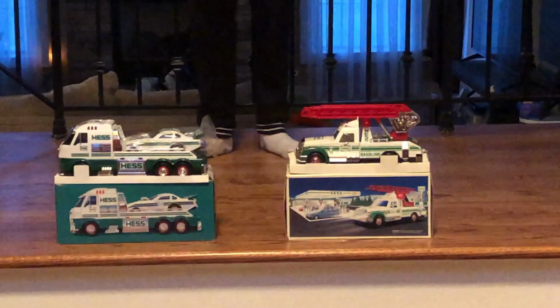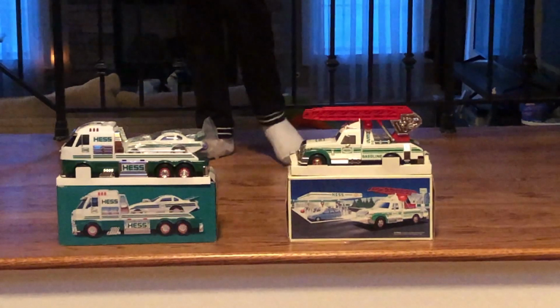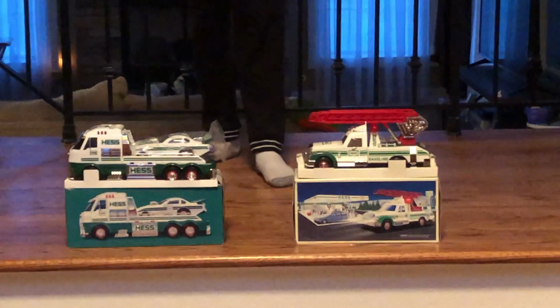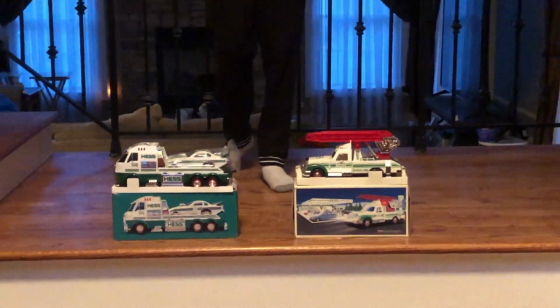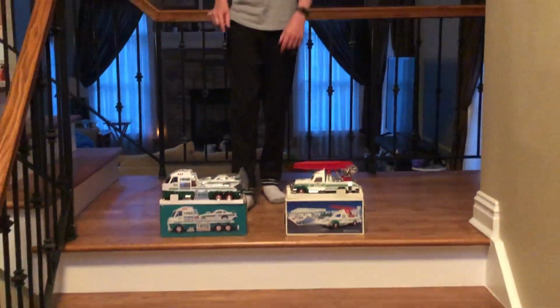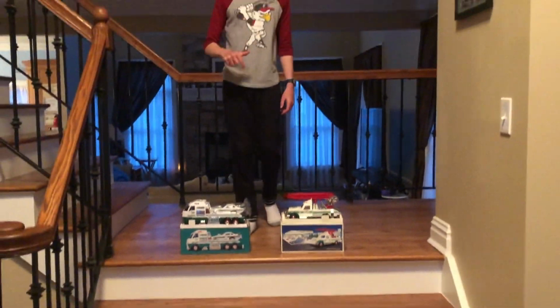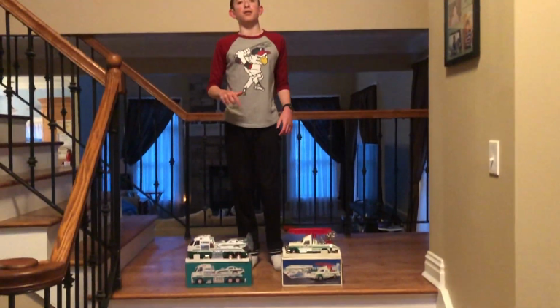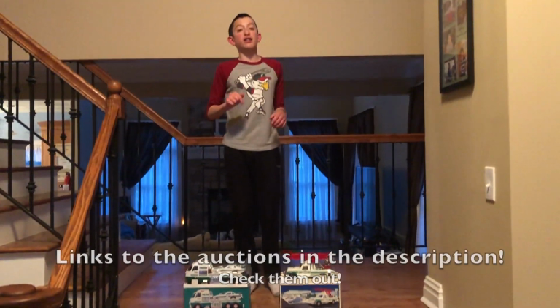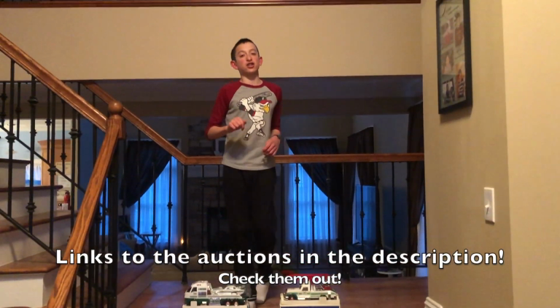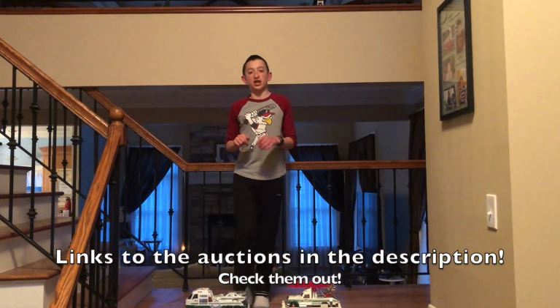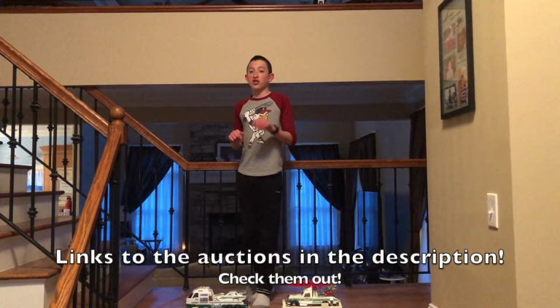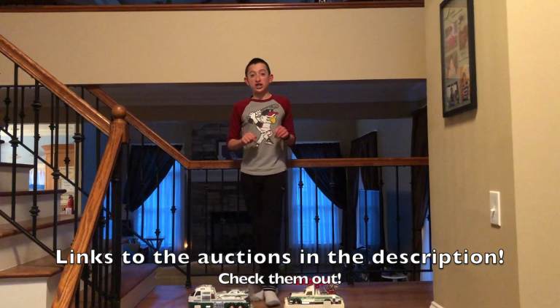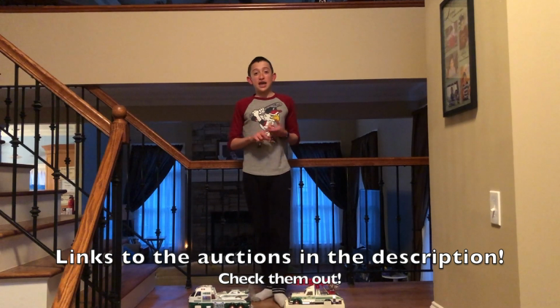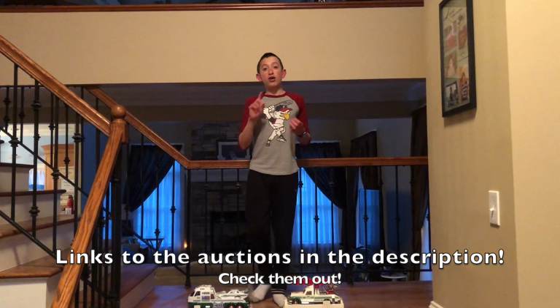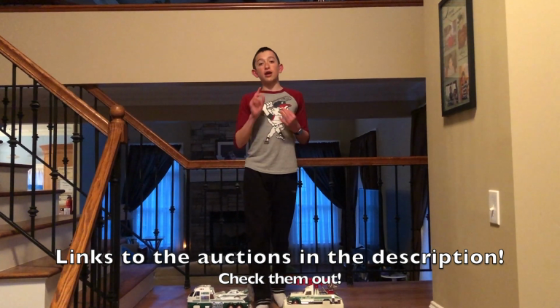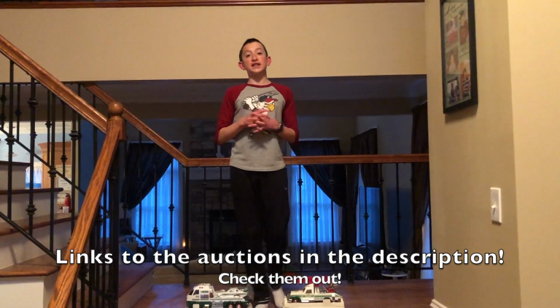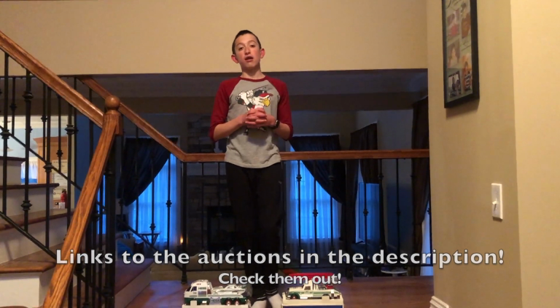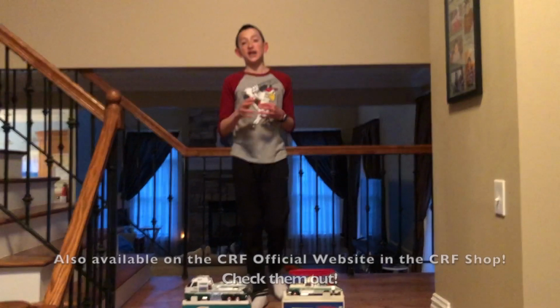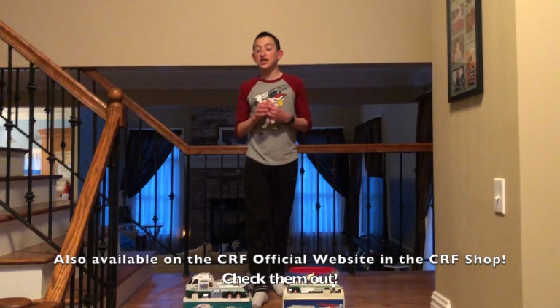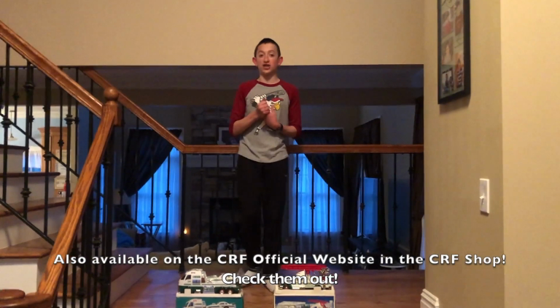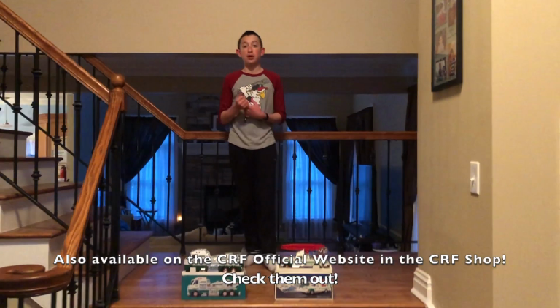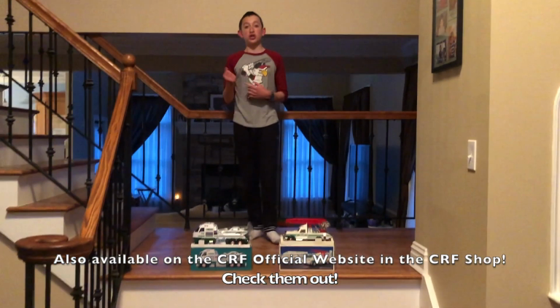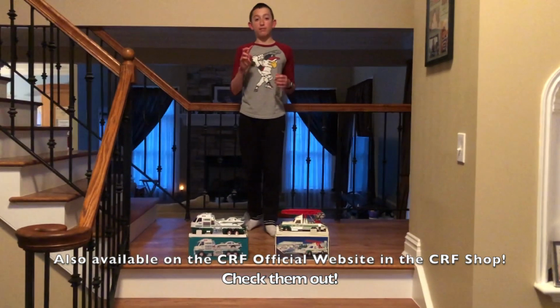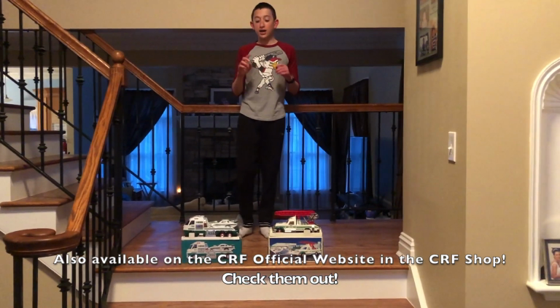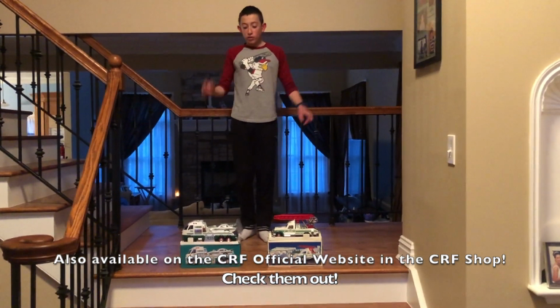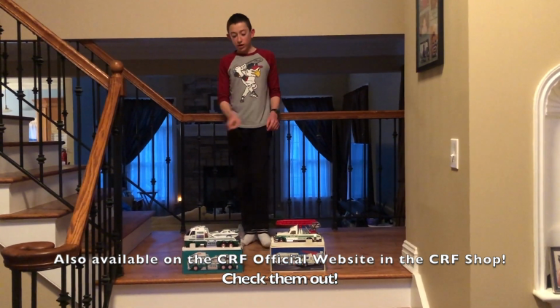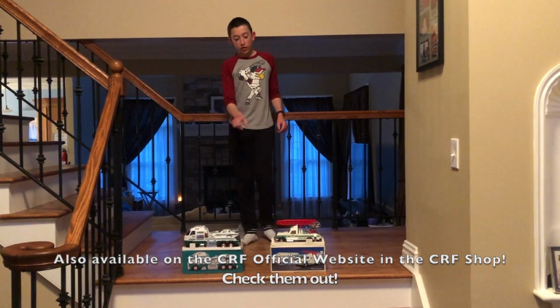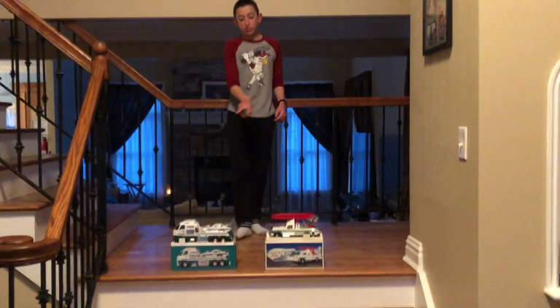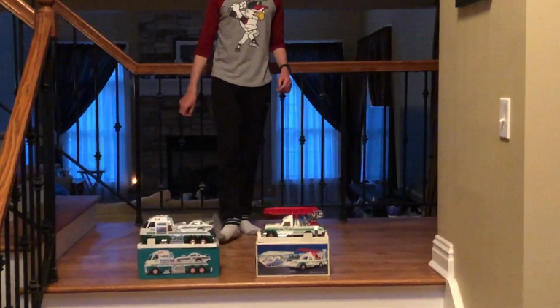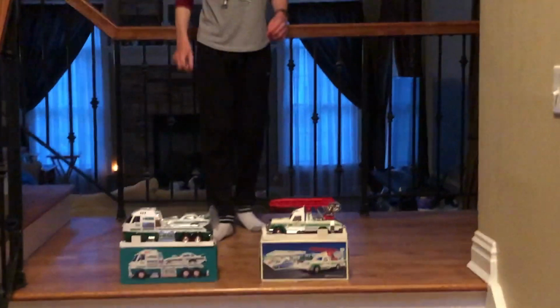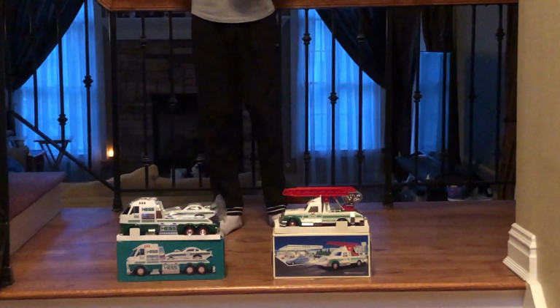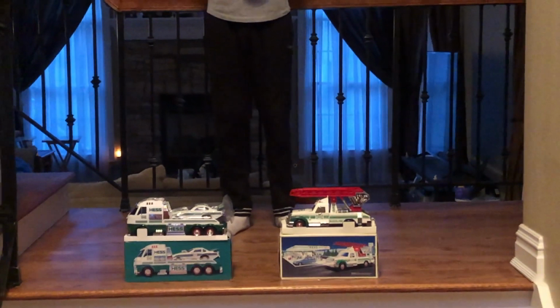So if you want one of these two trucks, go down below in the links in the description to the auction. They are also on my CRF website in the CRF shop, so you can buy whichever ones you want.